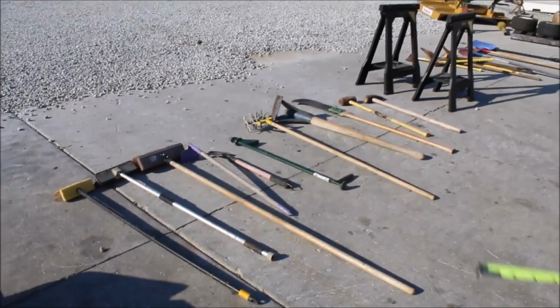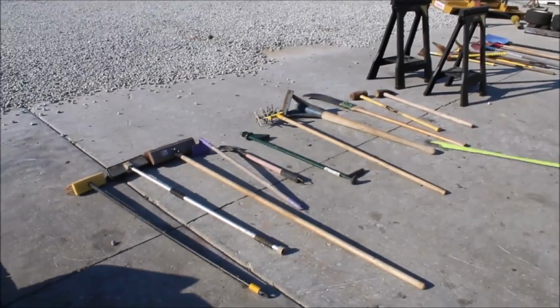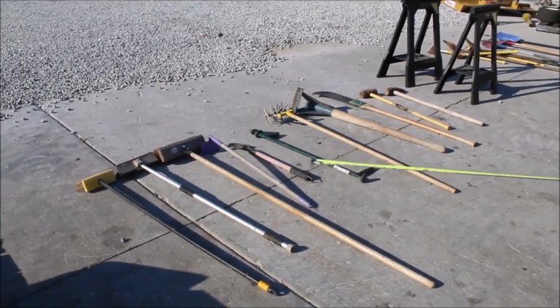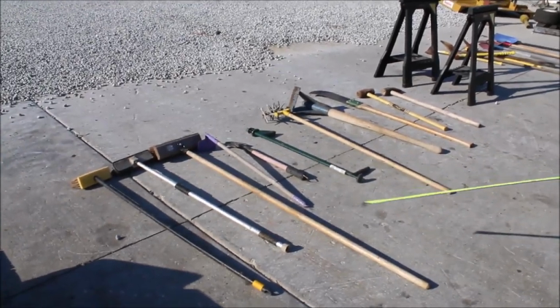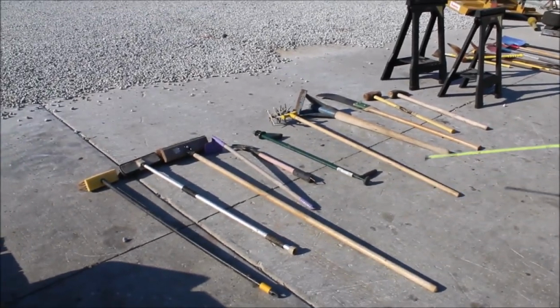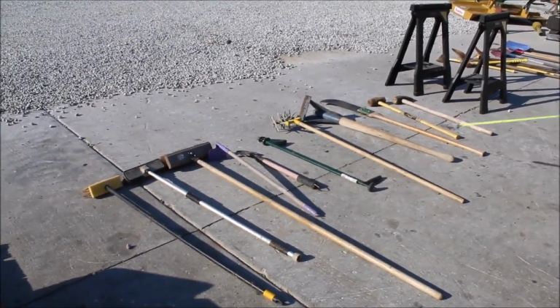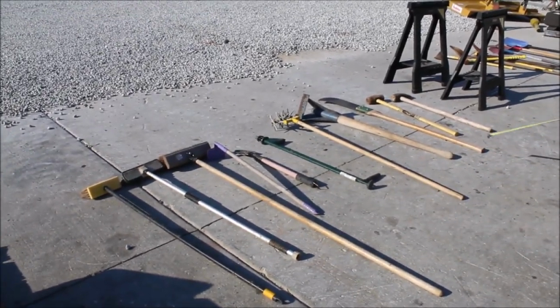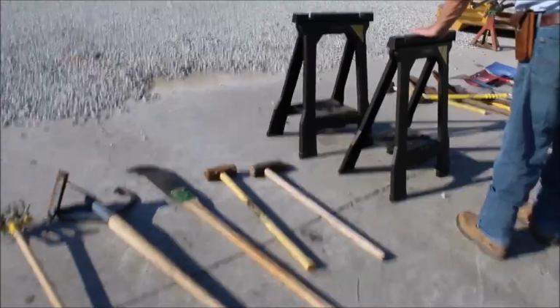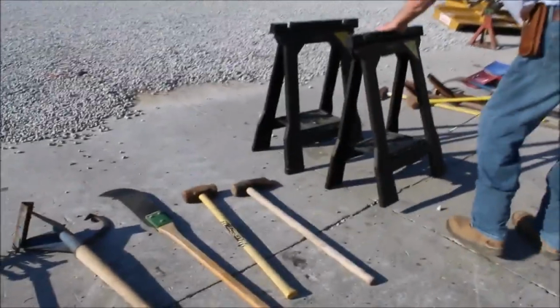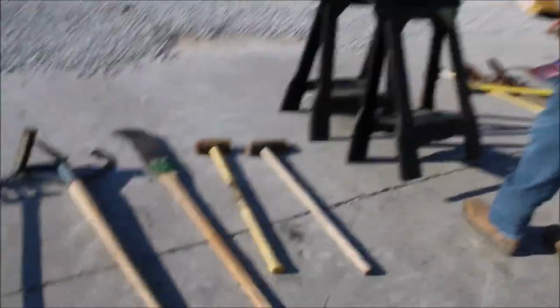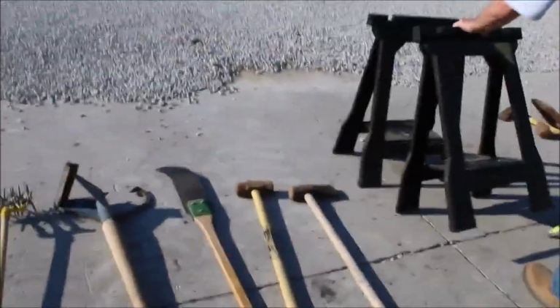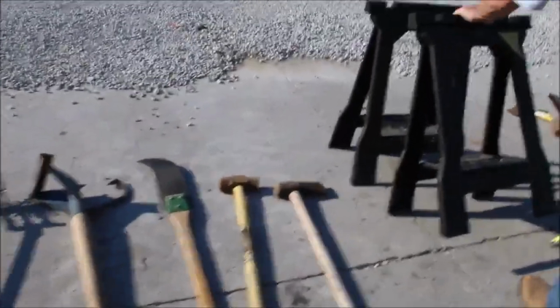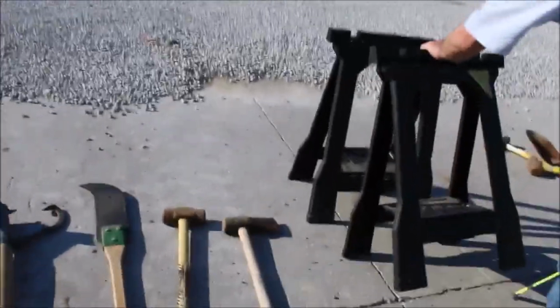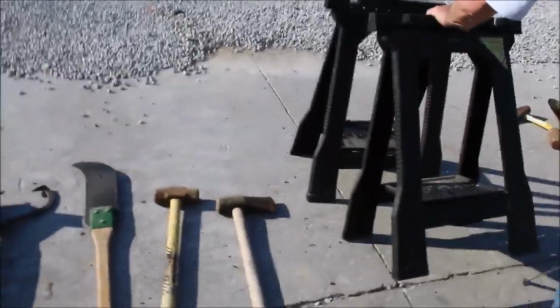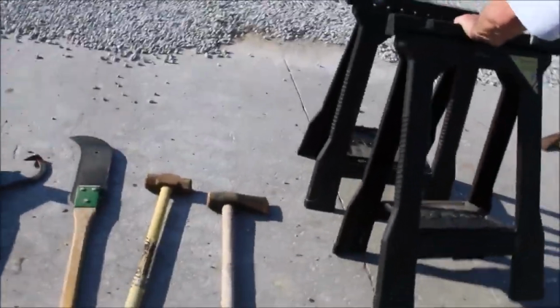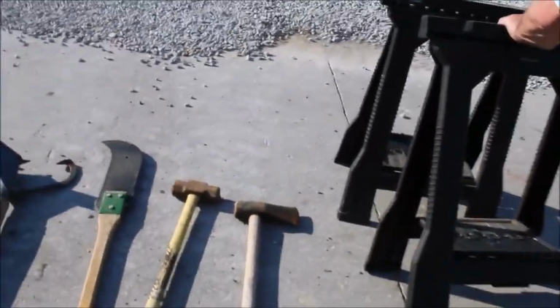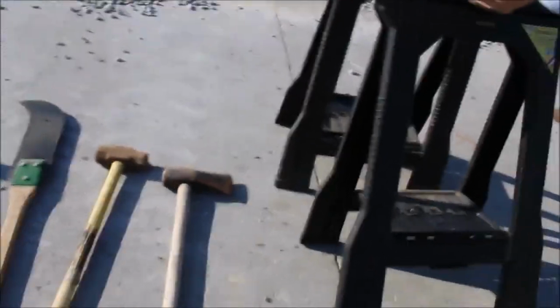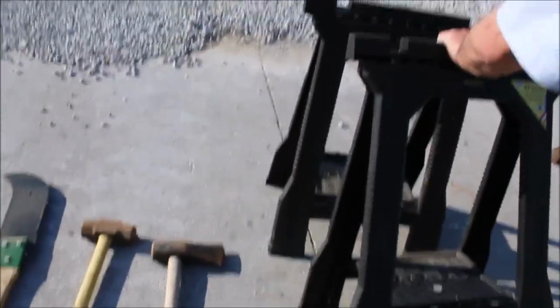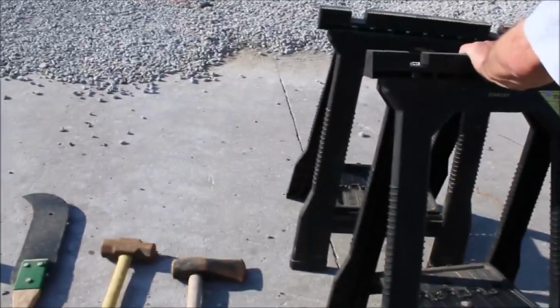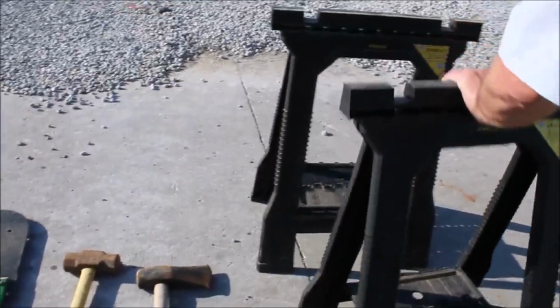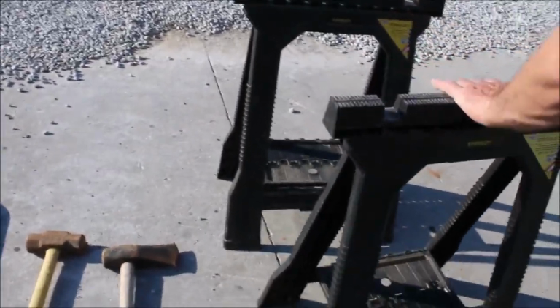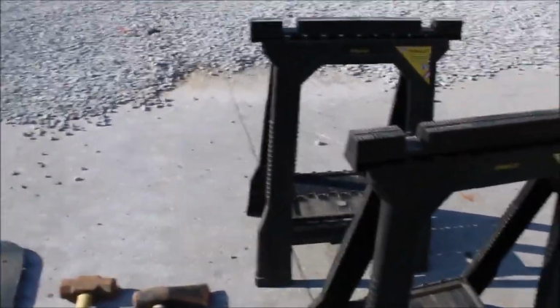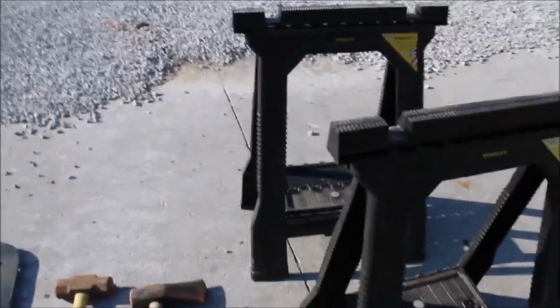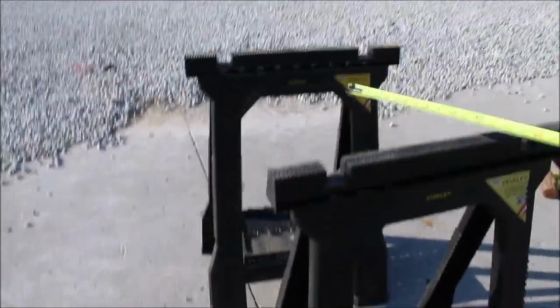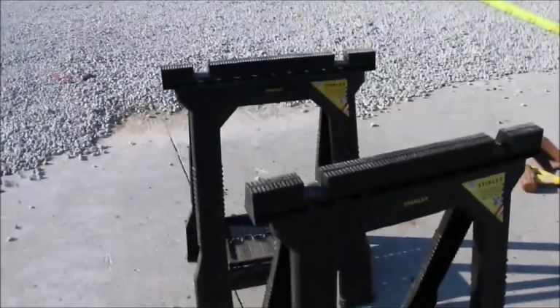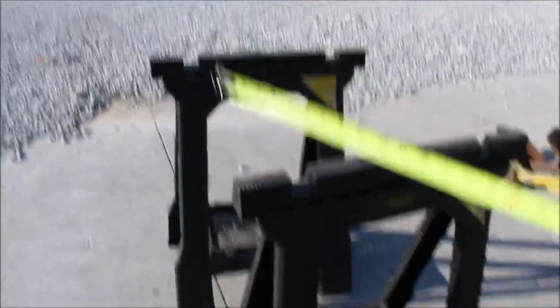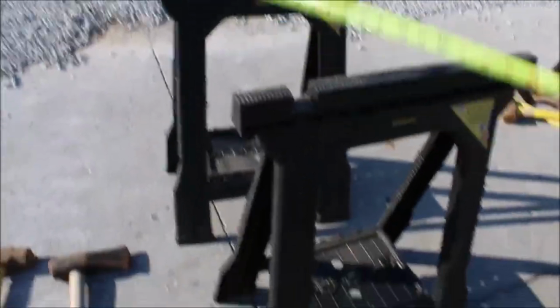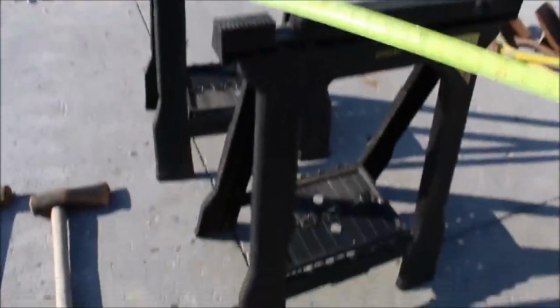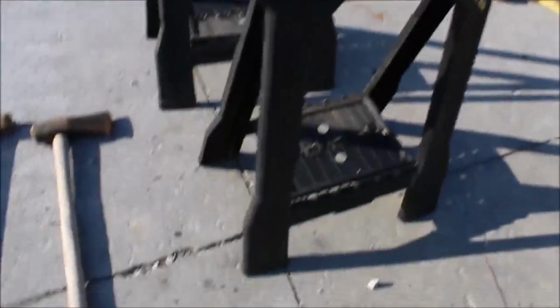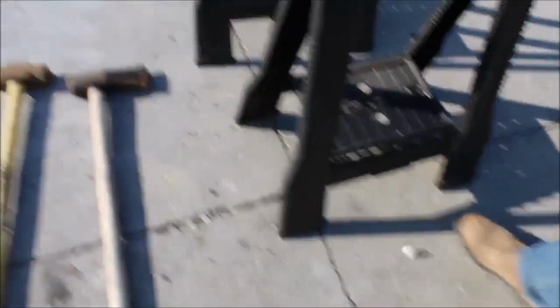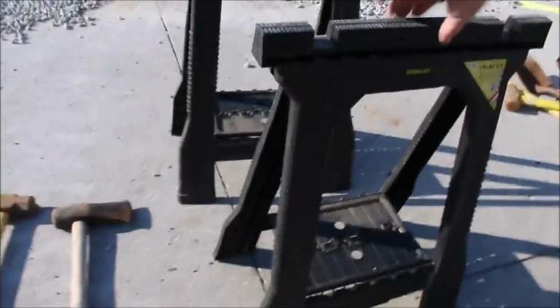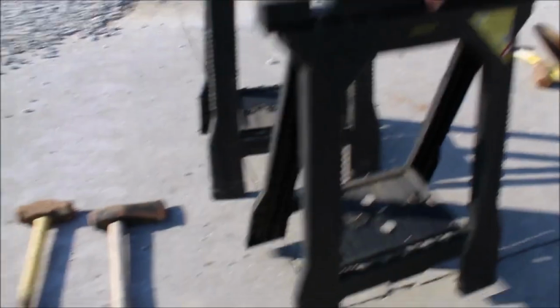Guys, here's a mixture of things. They call these junior folding sawhorses. You got a pair of them, they're very nice. They're light and they fold up.